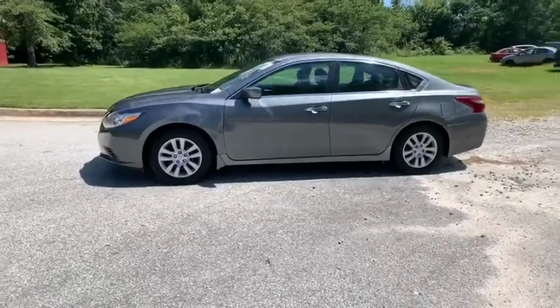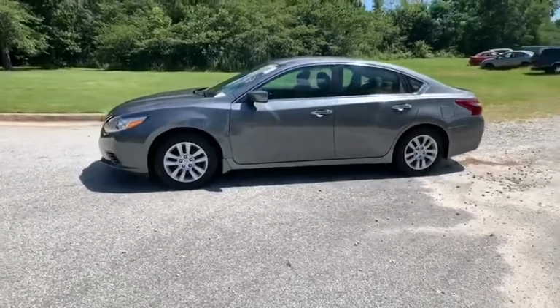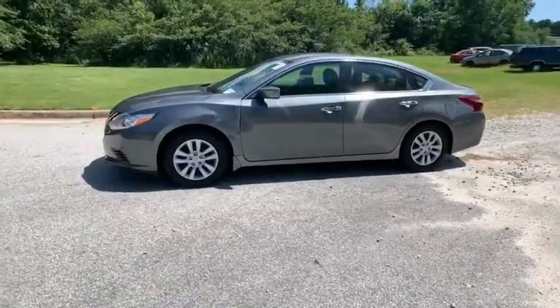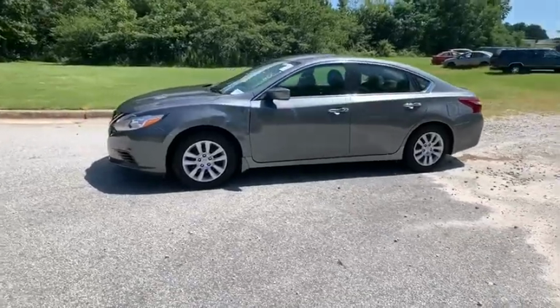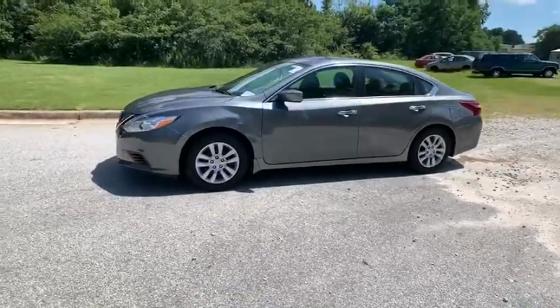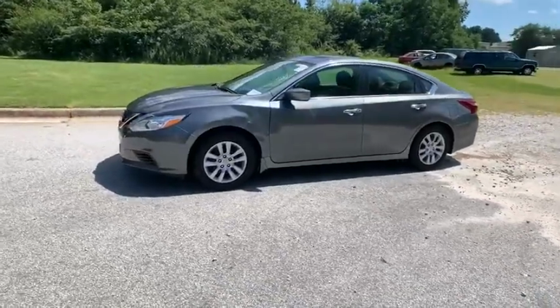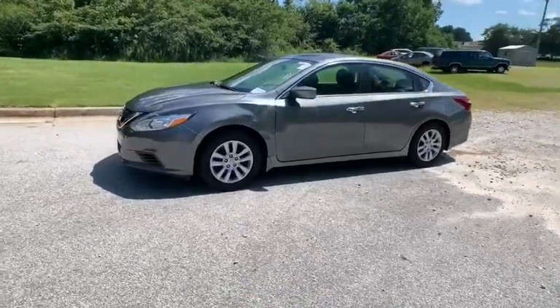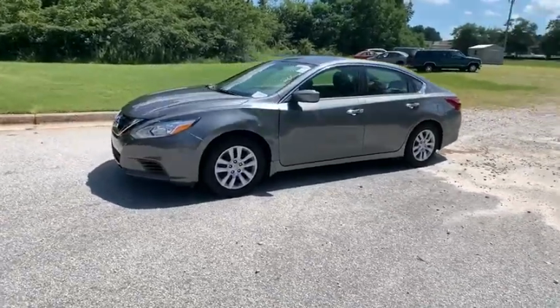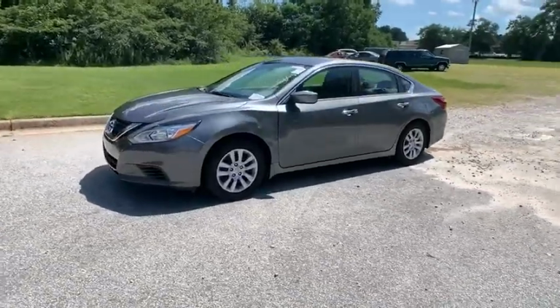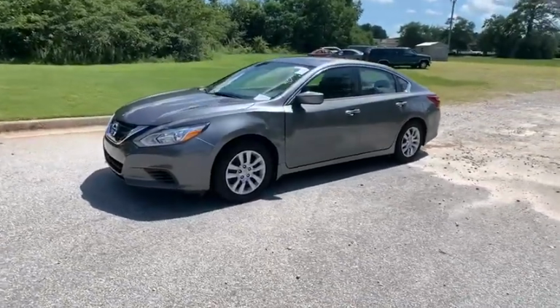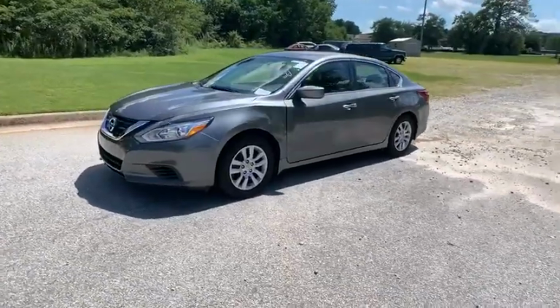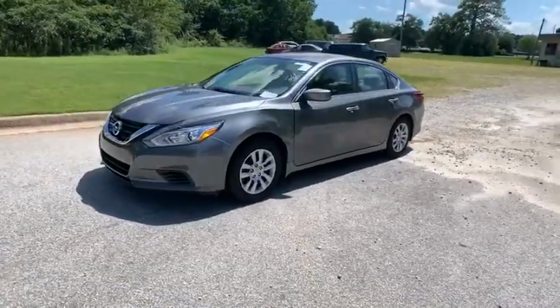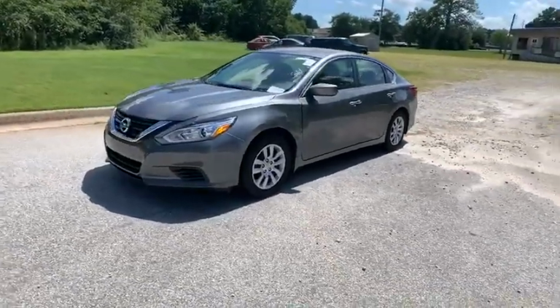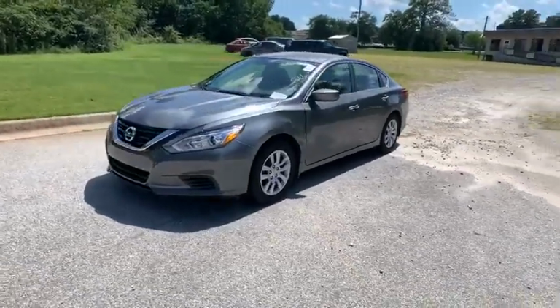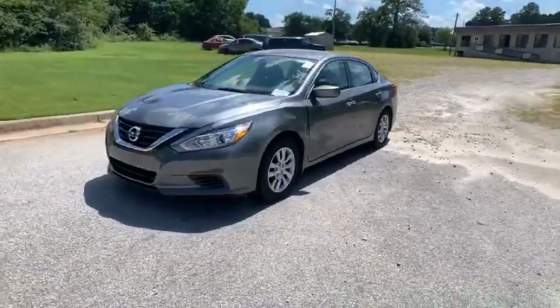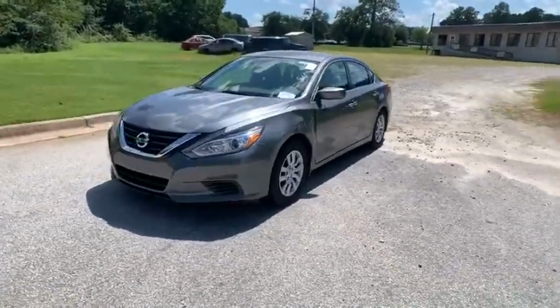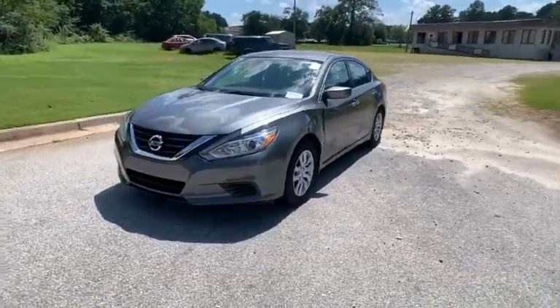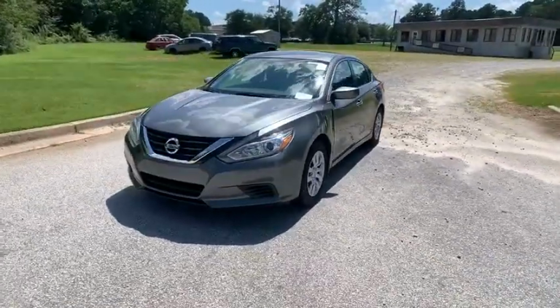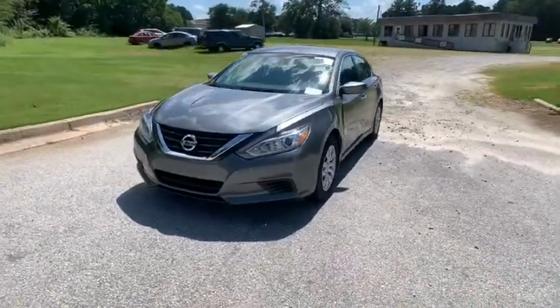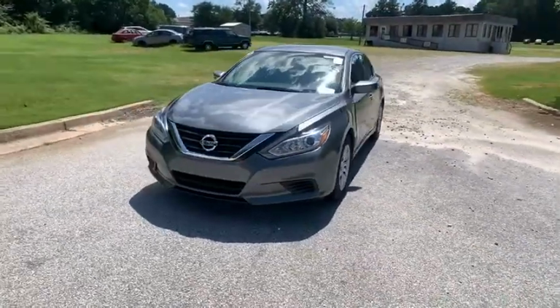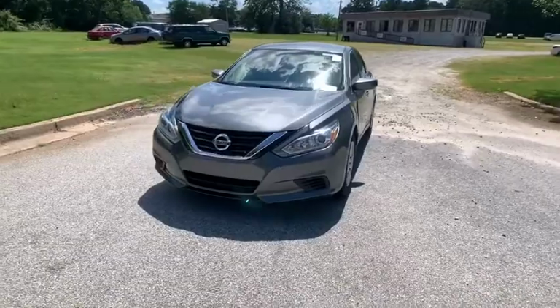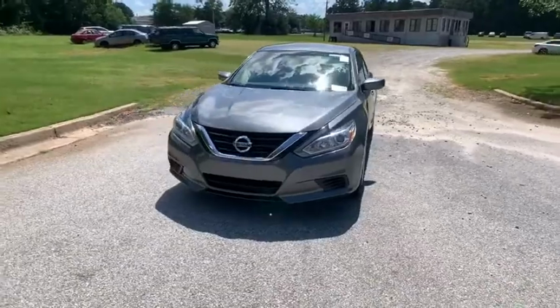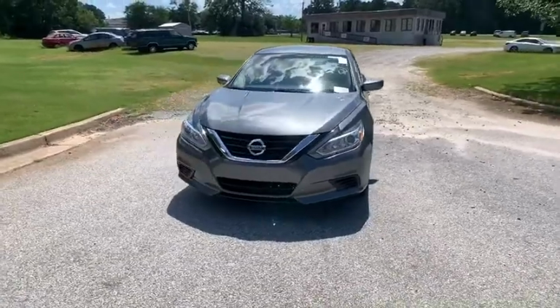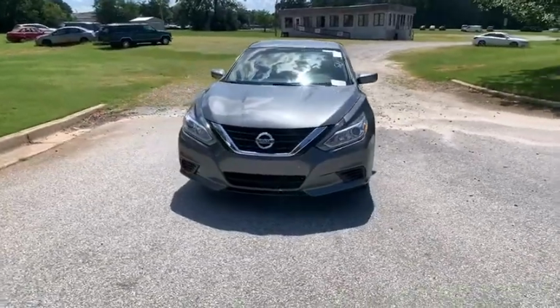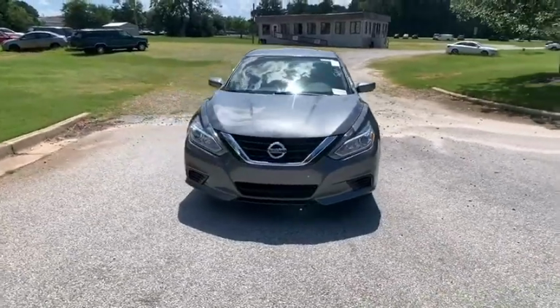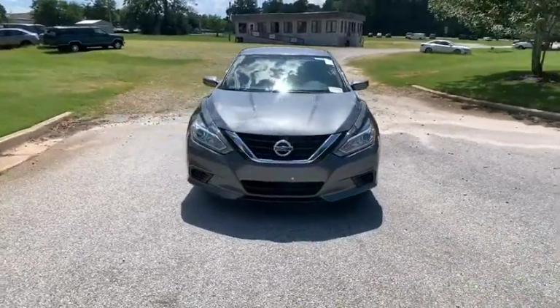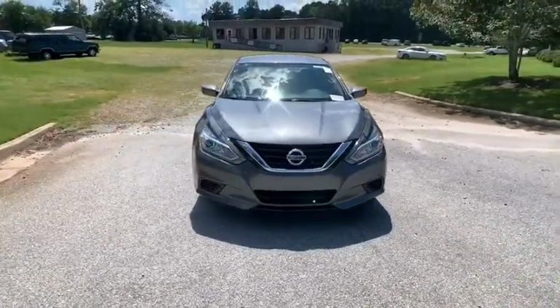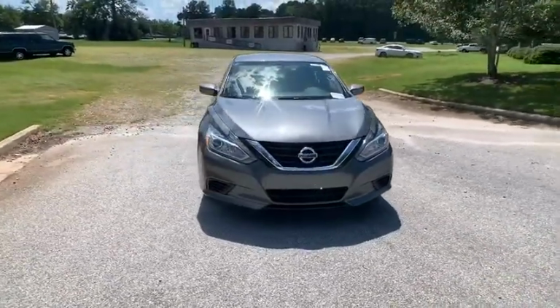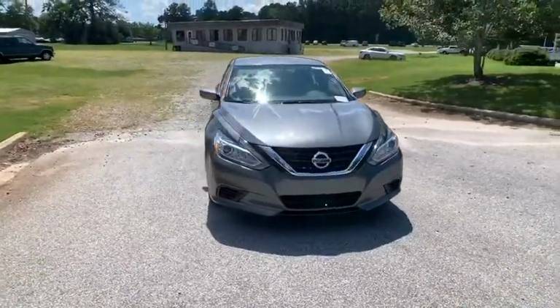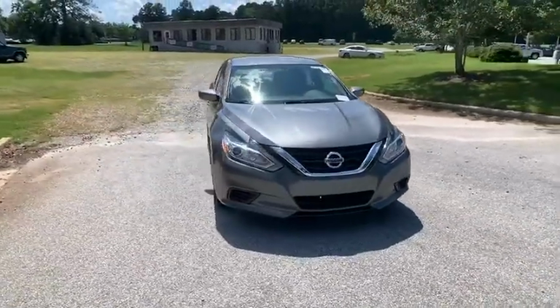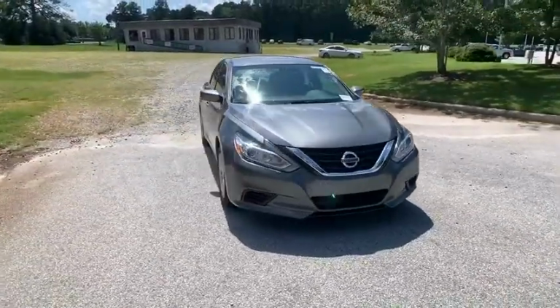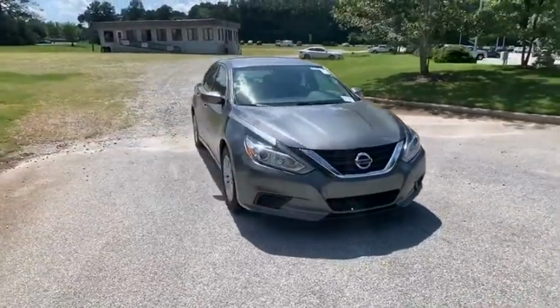This vehicle has less than 40,000 miles. Here are some of this vehicle's great options: backup camera, anti-lock braking system.